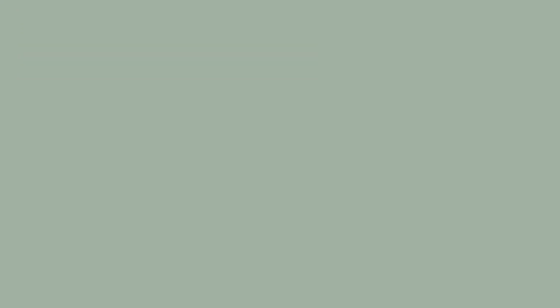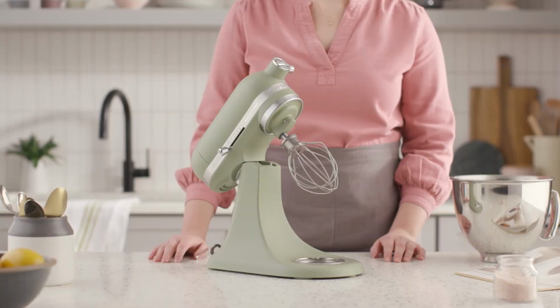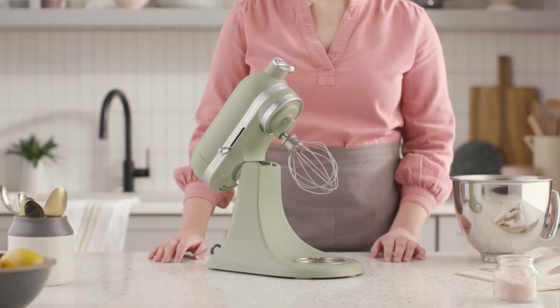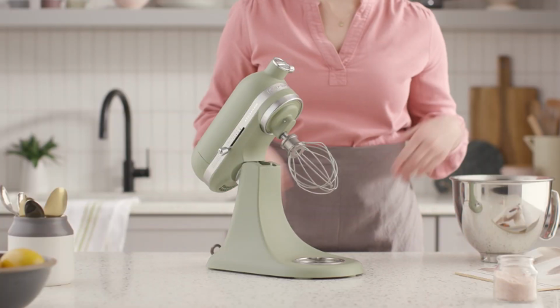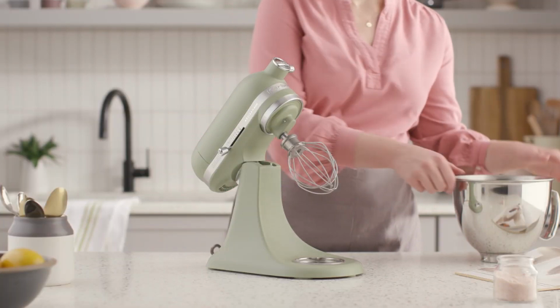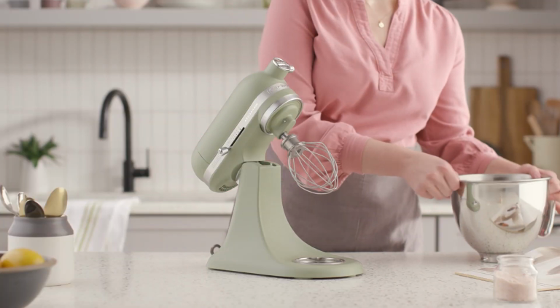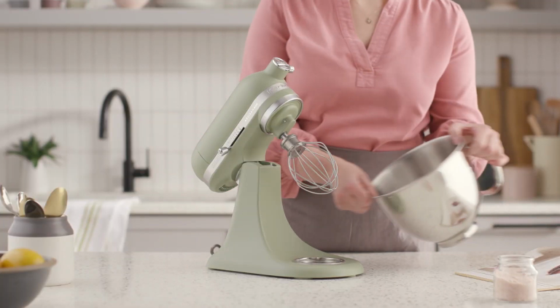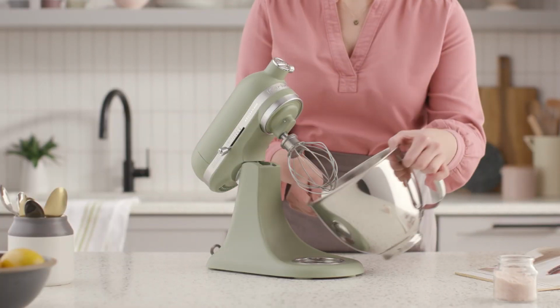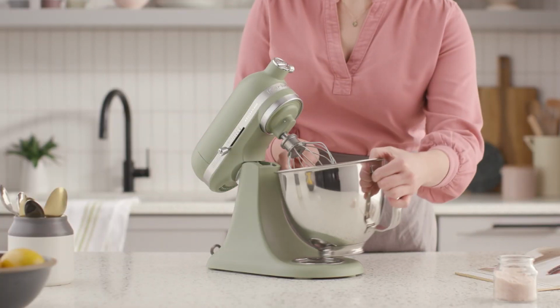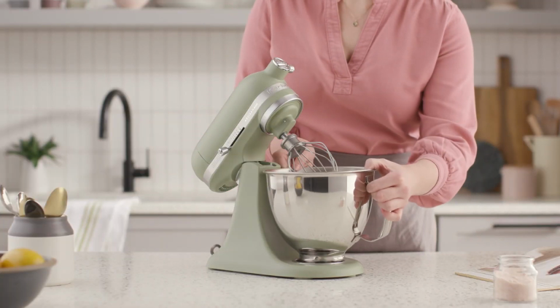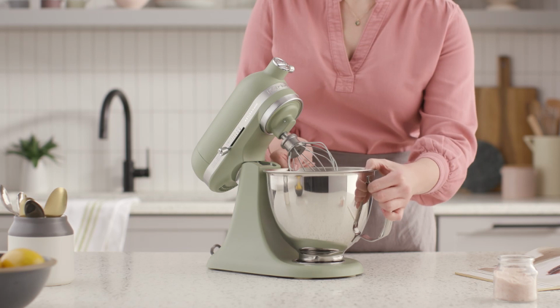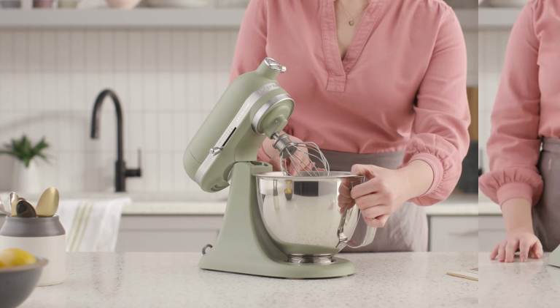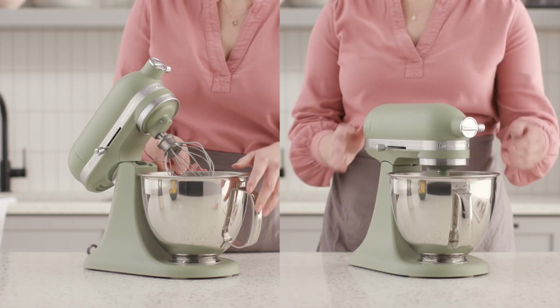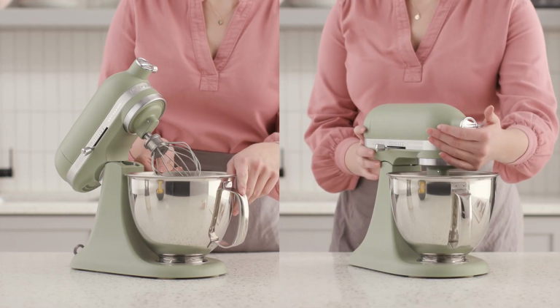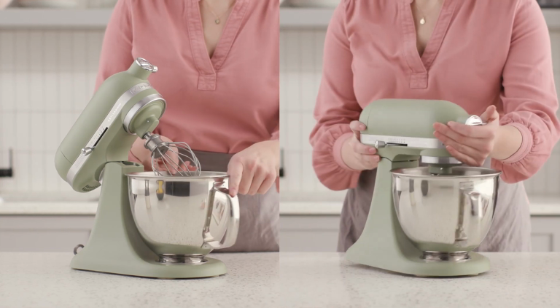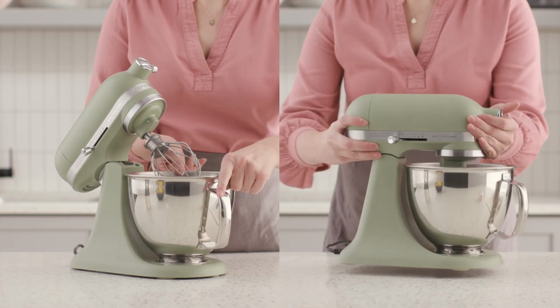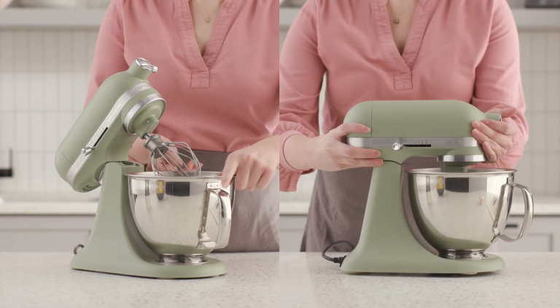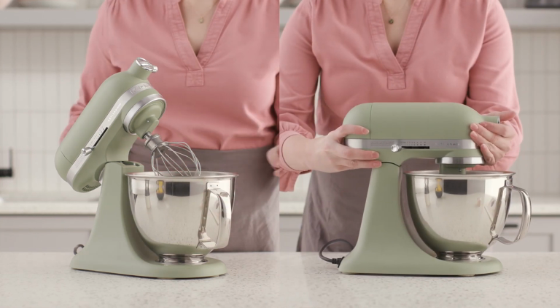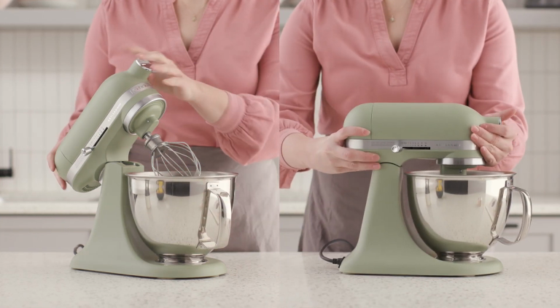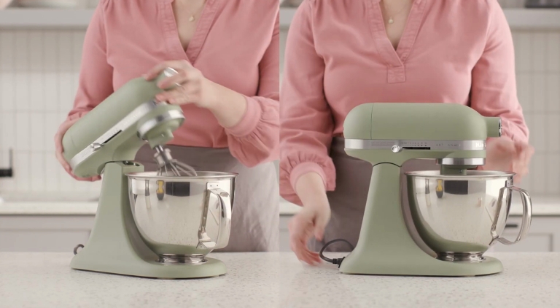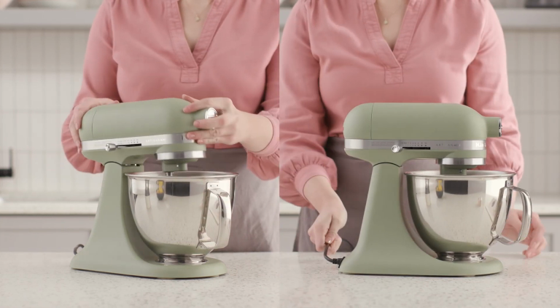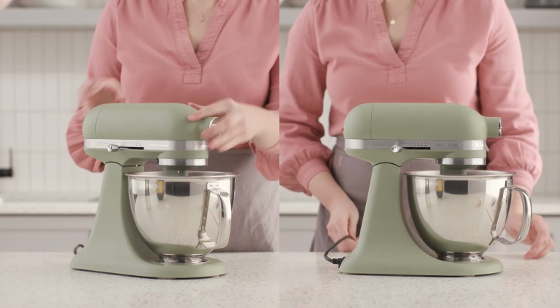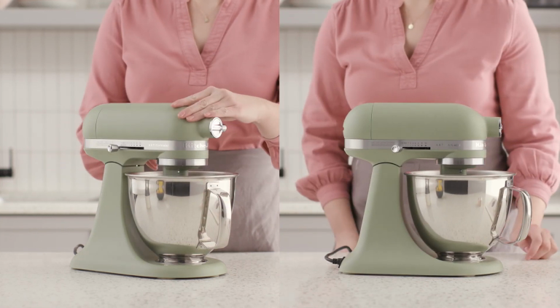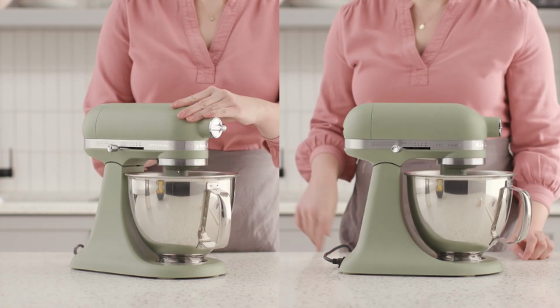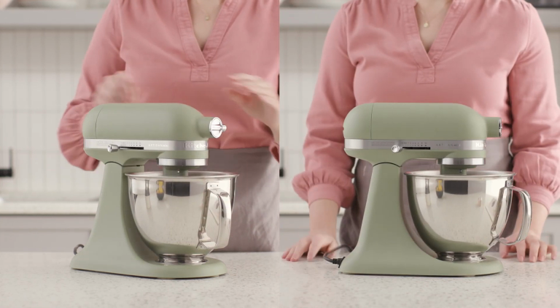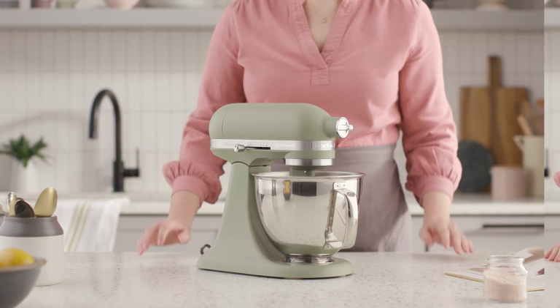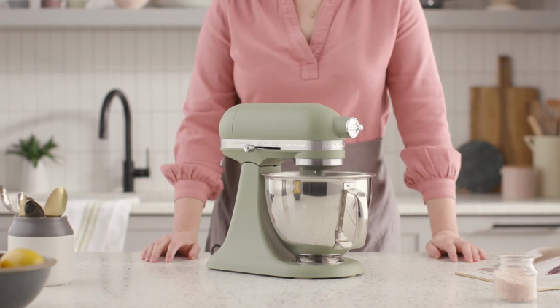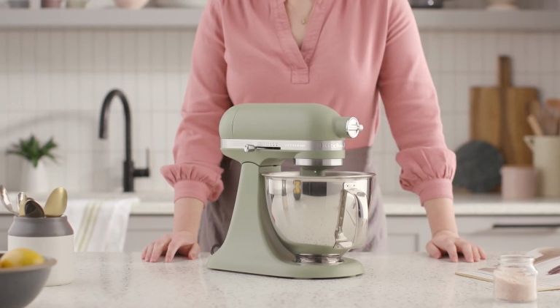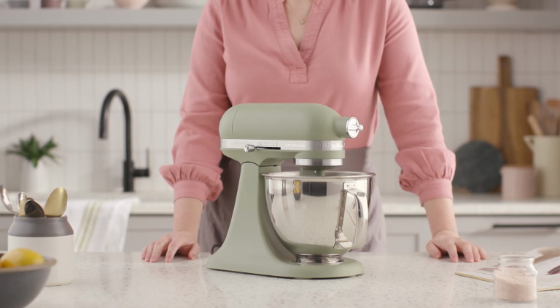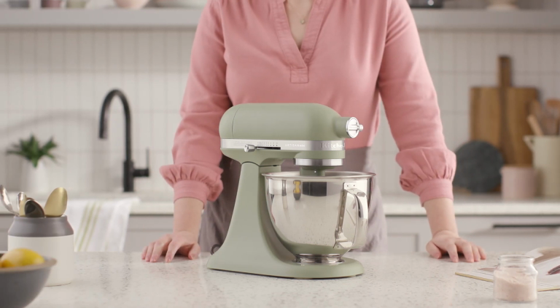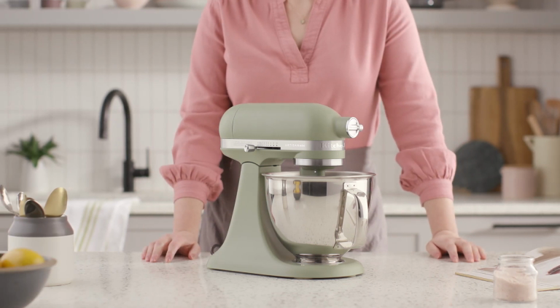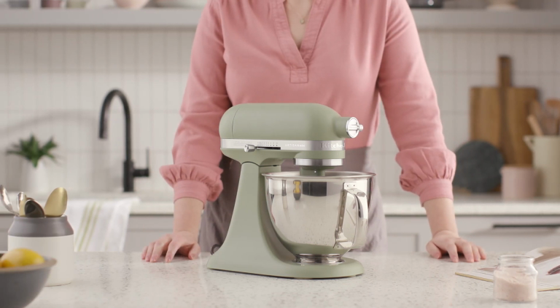If the new parents in your life are just starting out with a small kitchen, the KitchenAid Artisan Mini three-and-a-half quart stand mixer delivers the same power as the full-size tilt head model but is smaller and lighter.